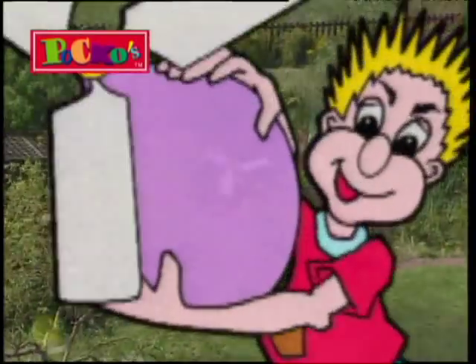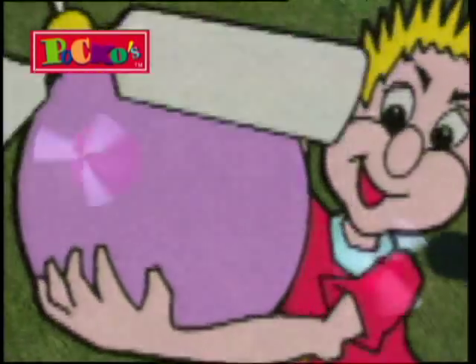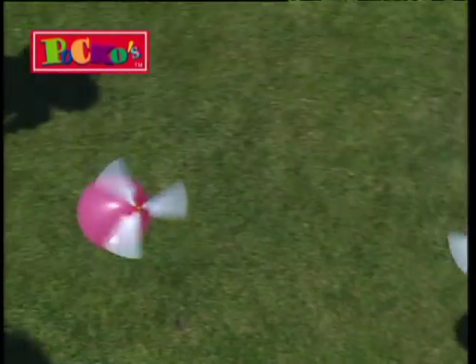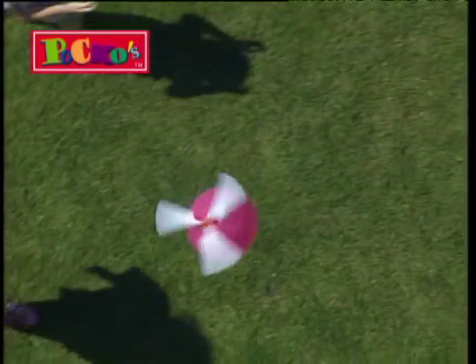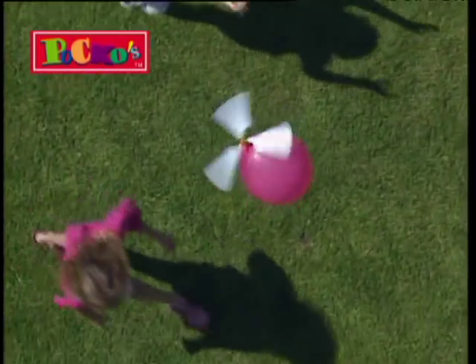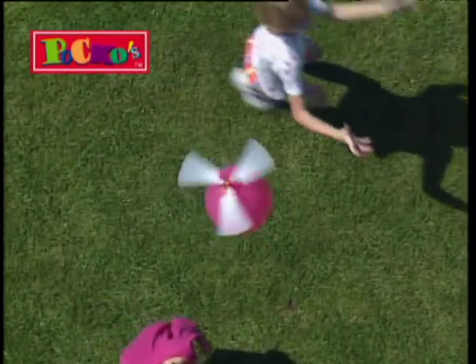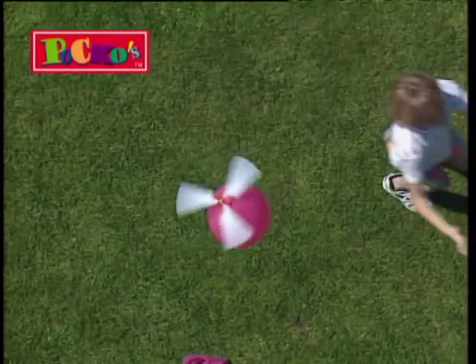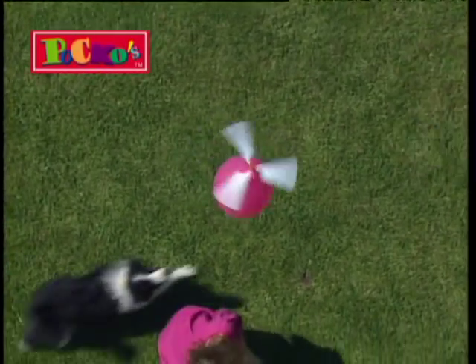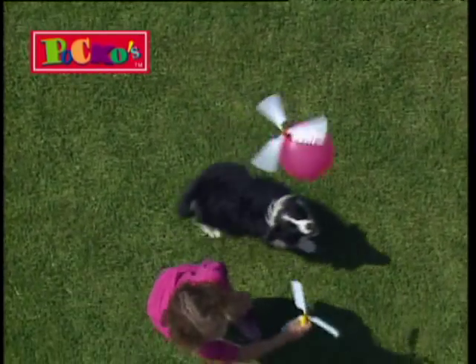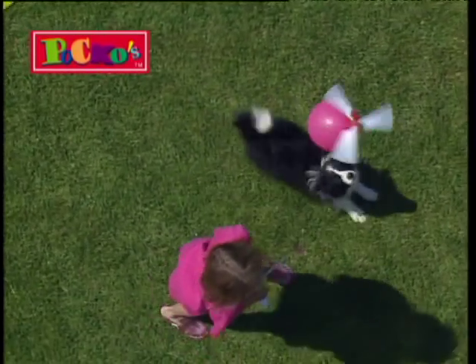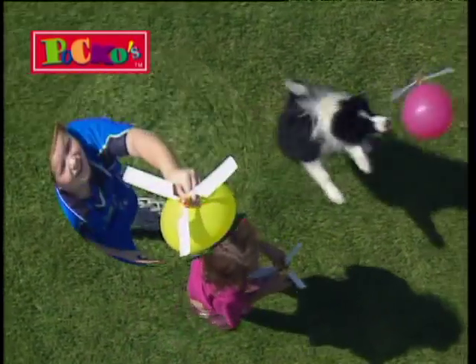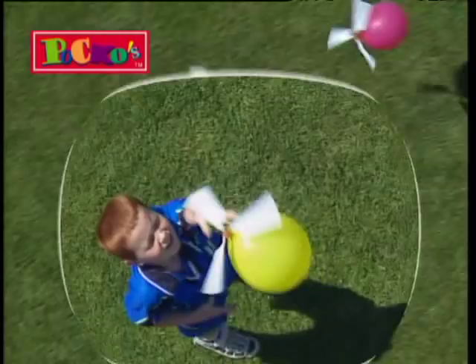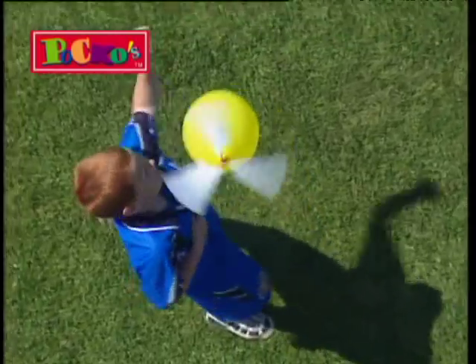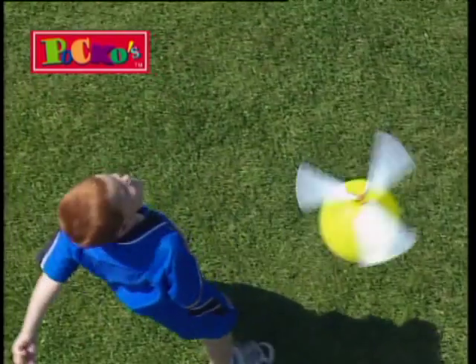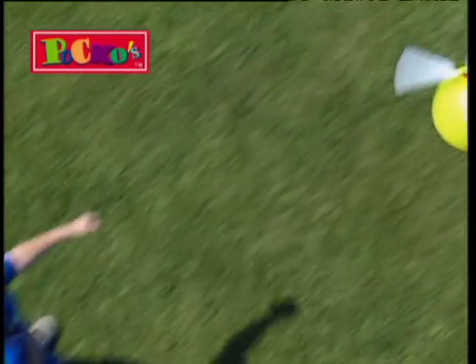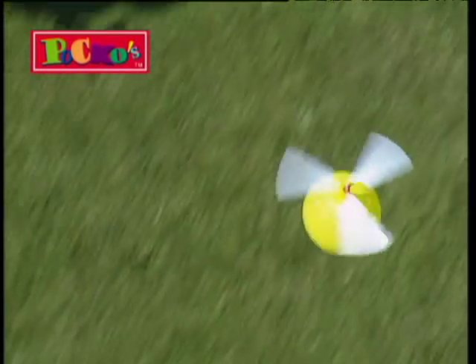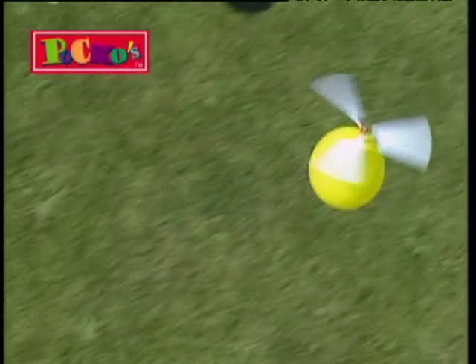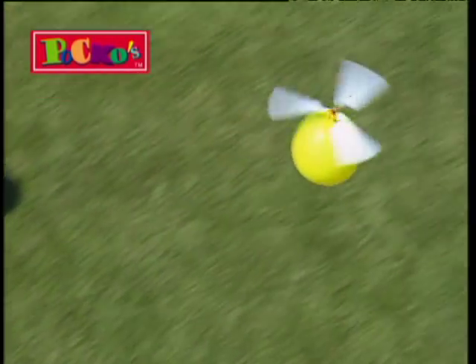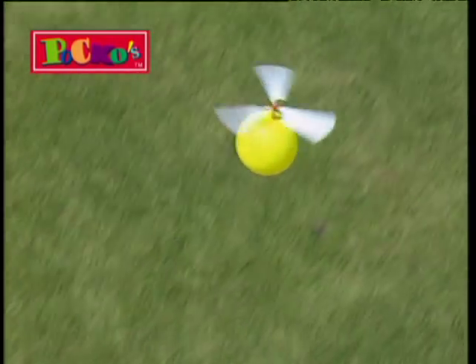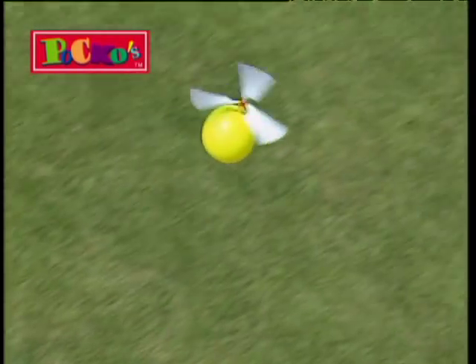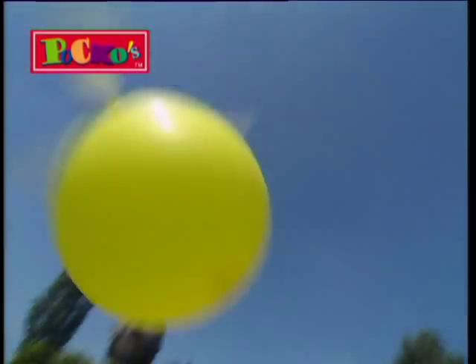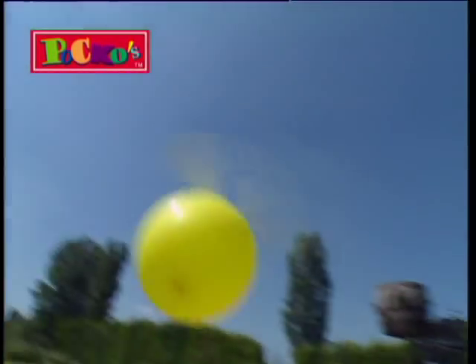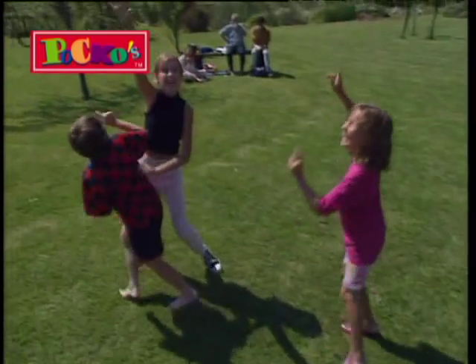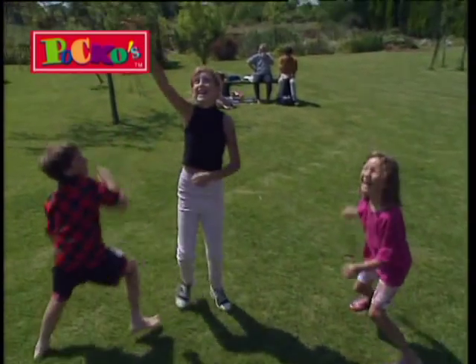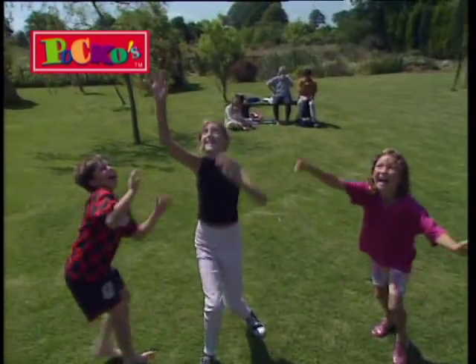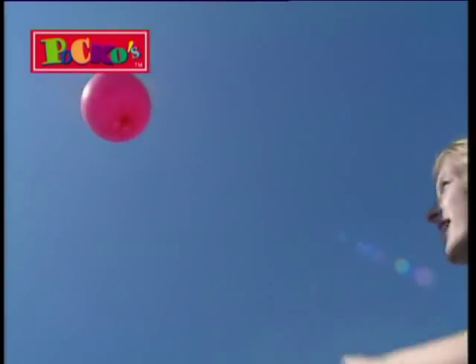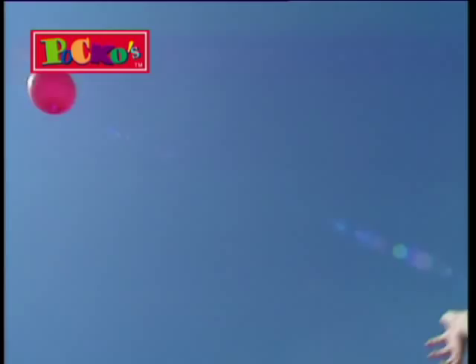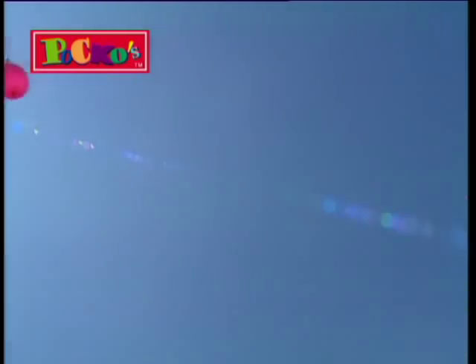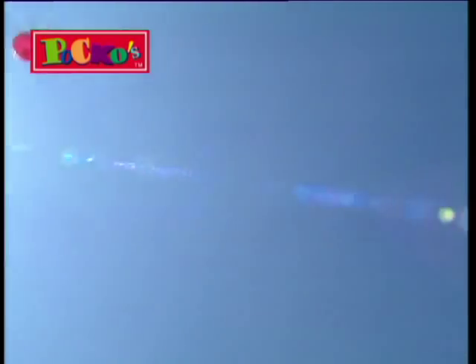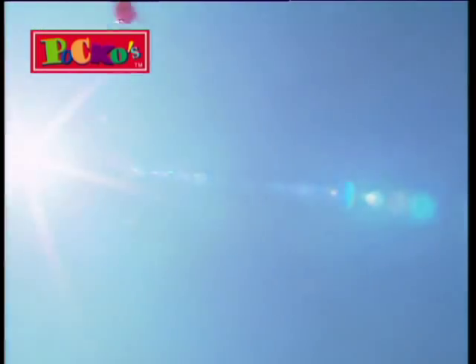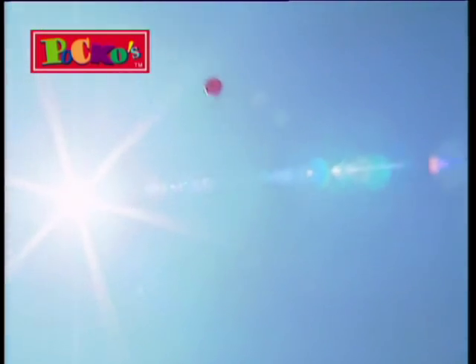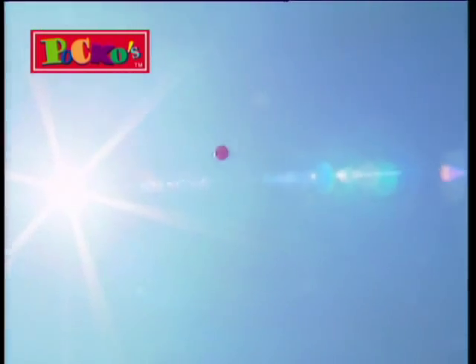See whose can go the furthest, the fastest, the highest. Just look how high they go.